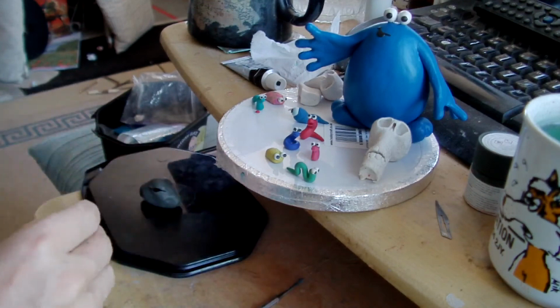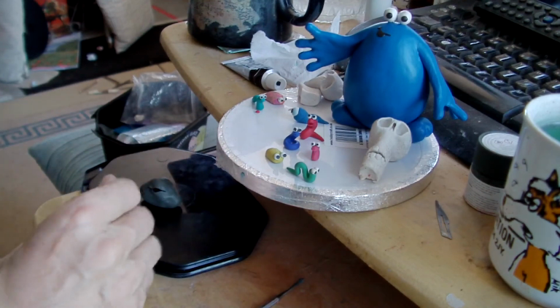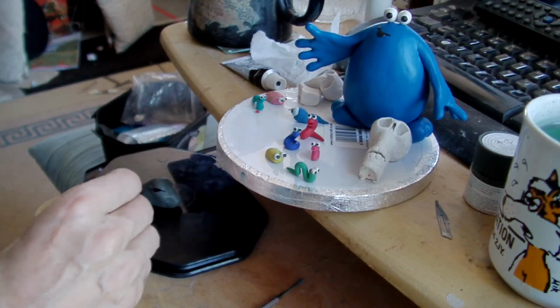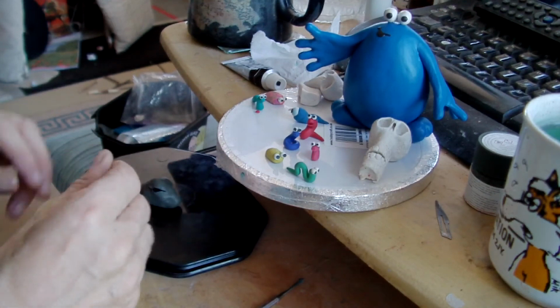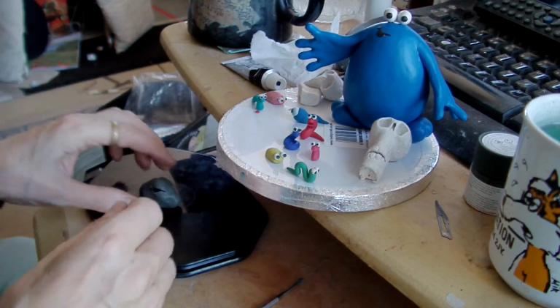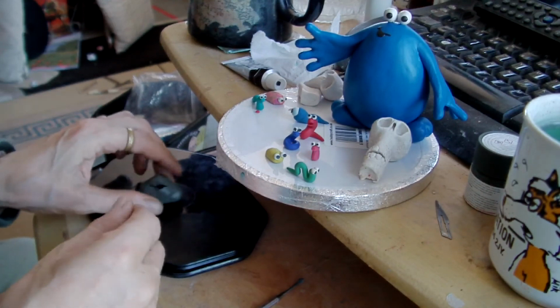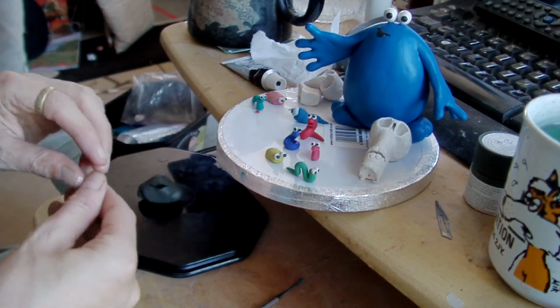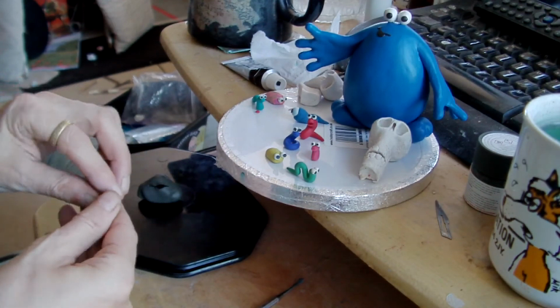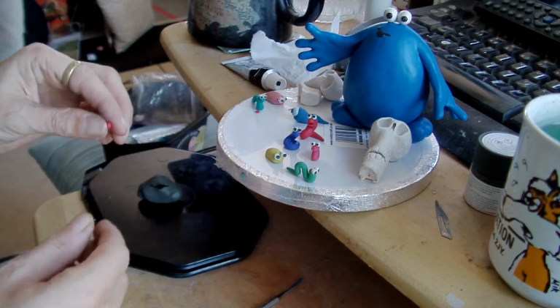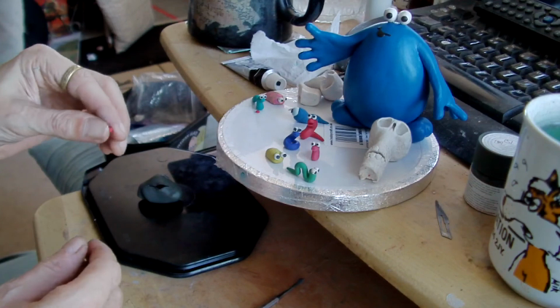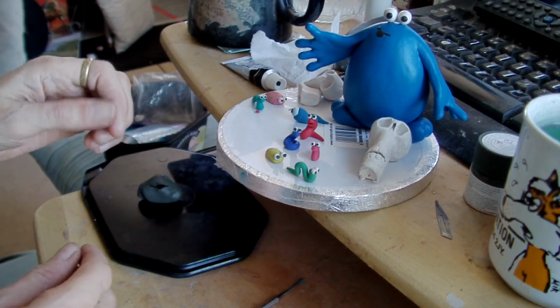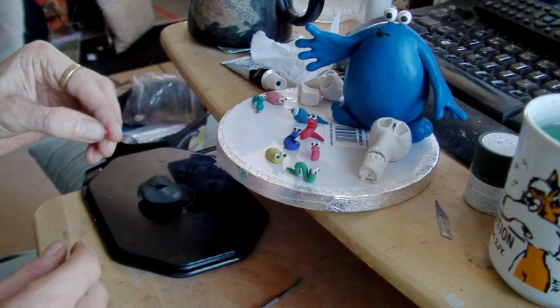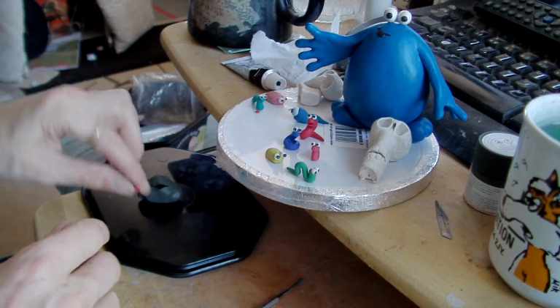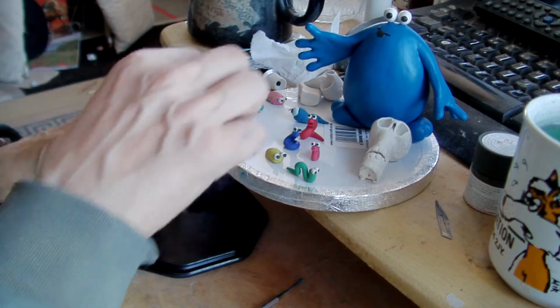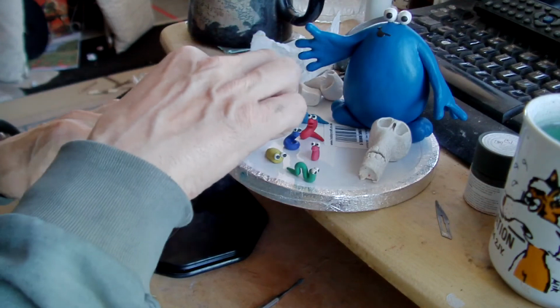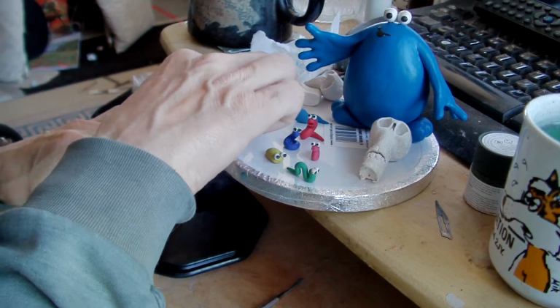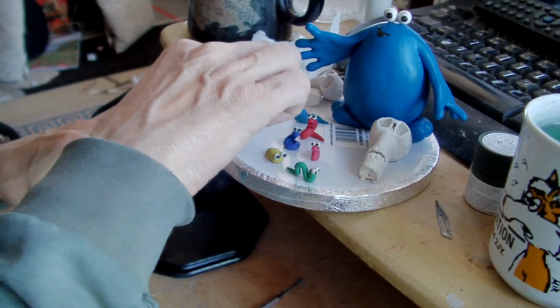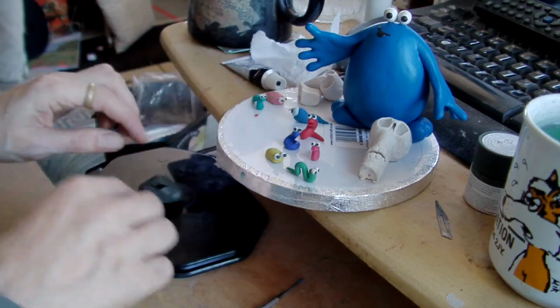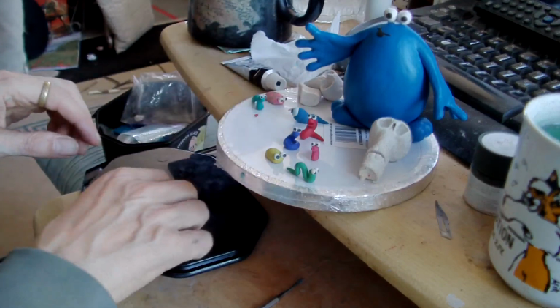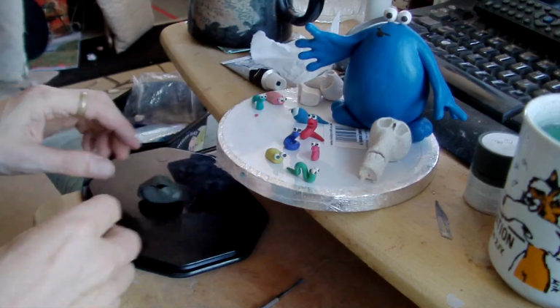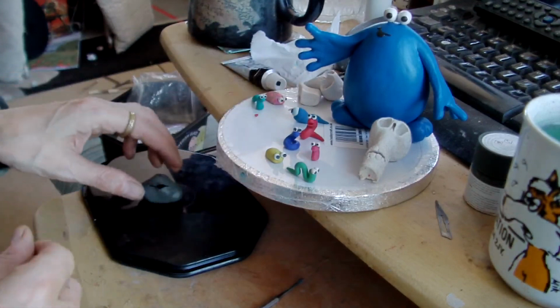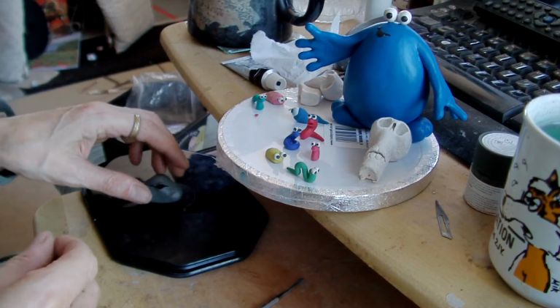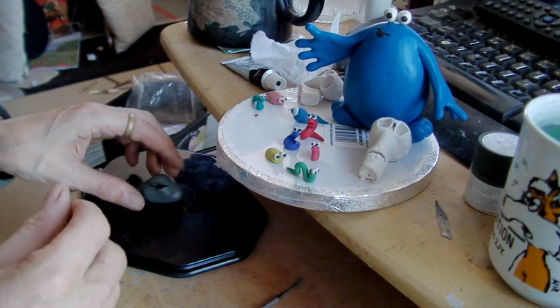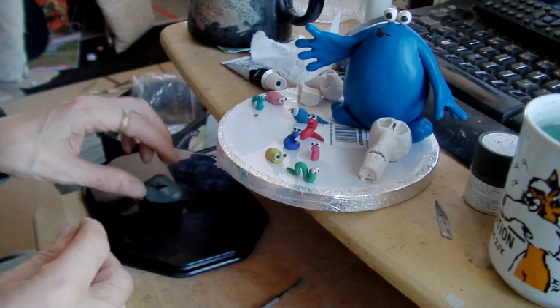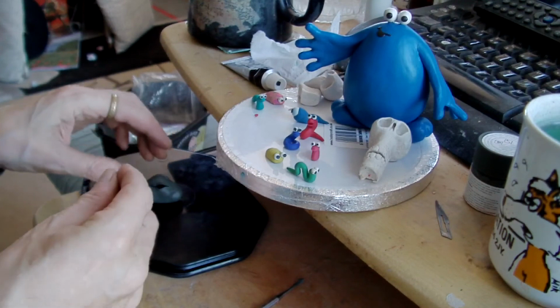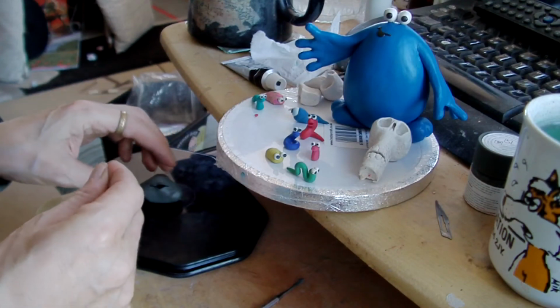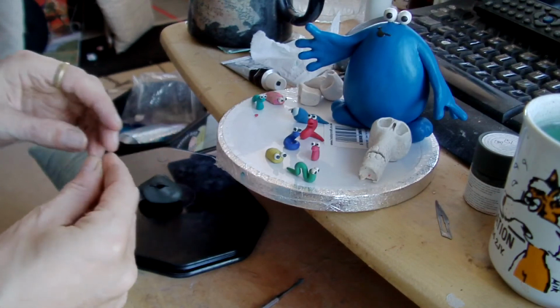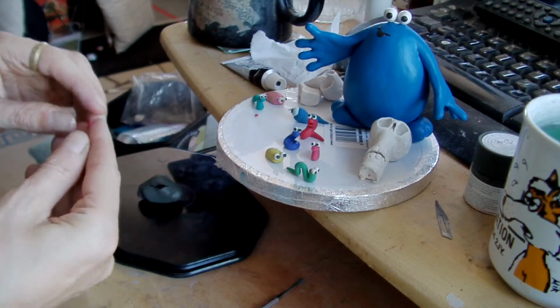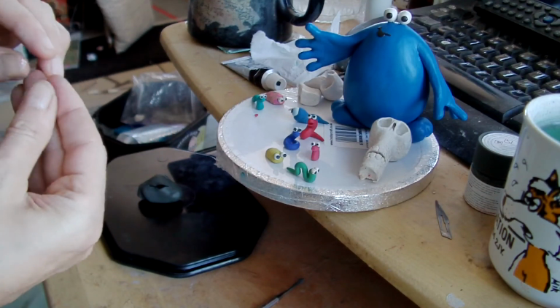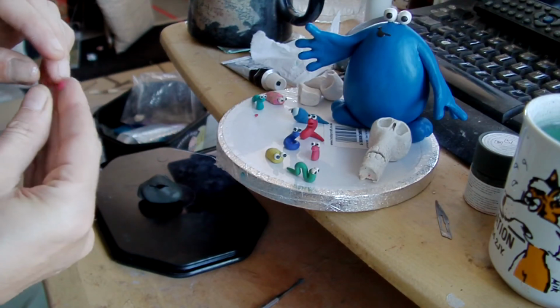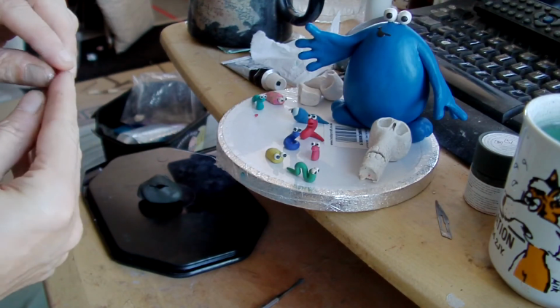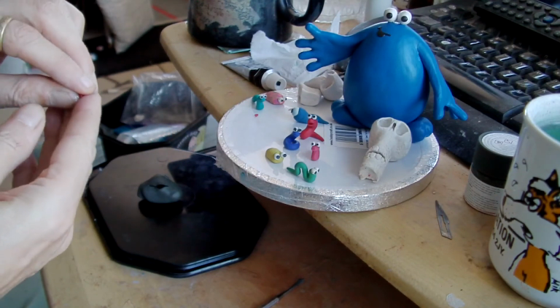How long have I been doing this for? Twenty minutes. I've made a worm. Oh, and I painted the inside of Drut's mouth as well.